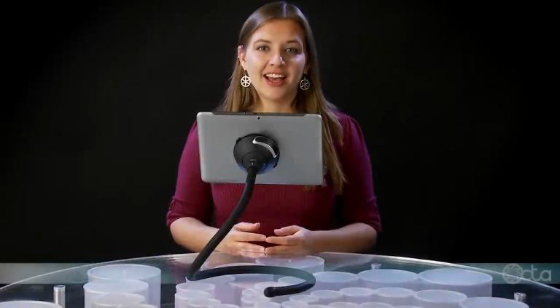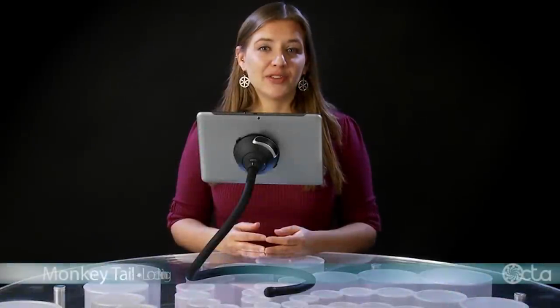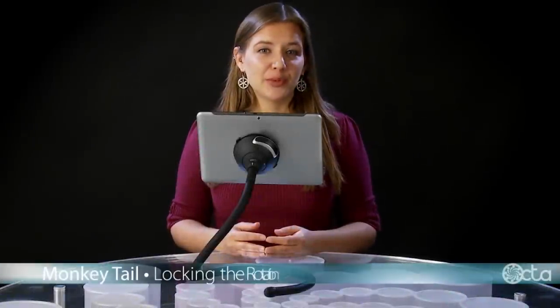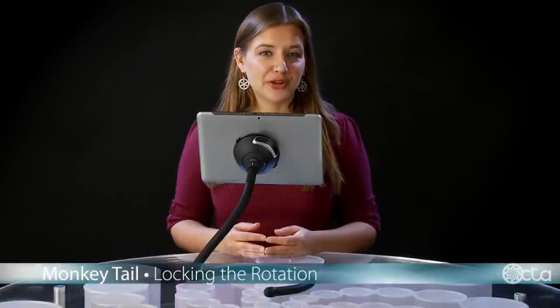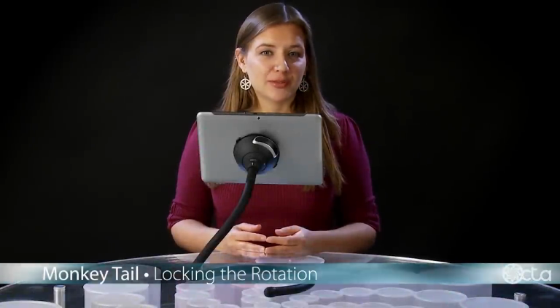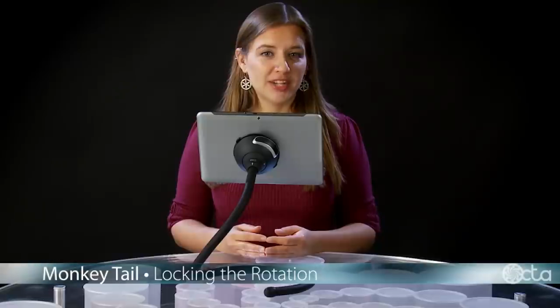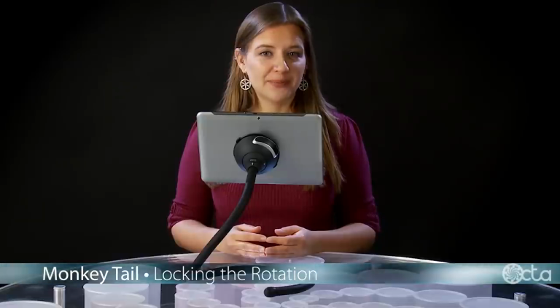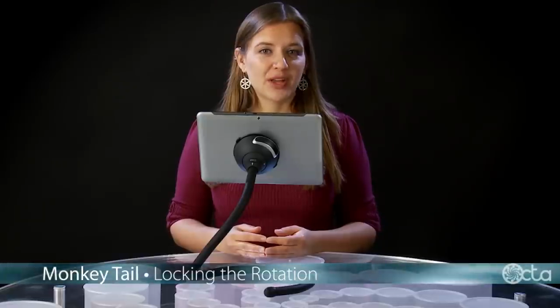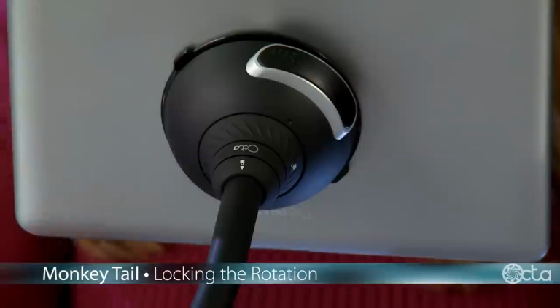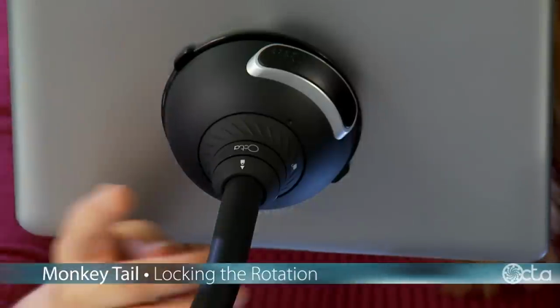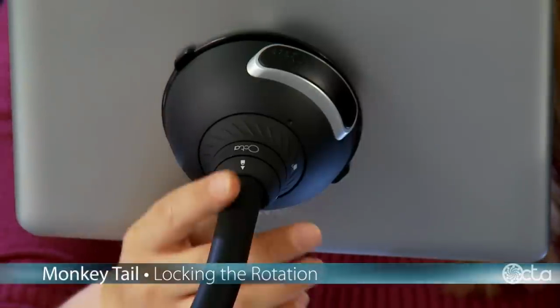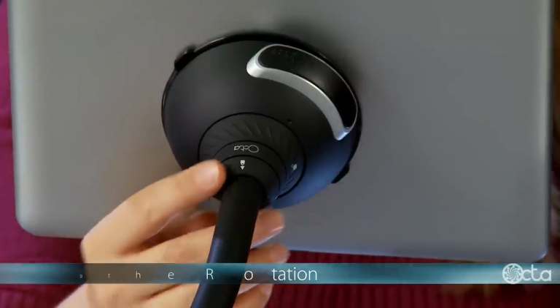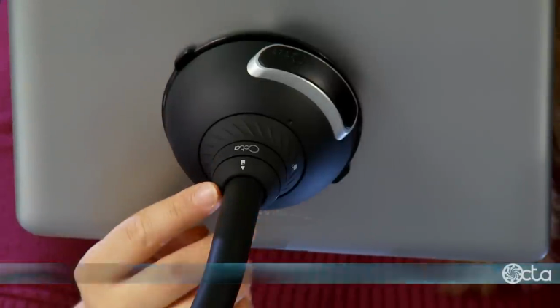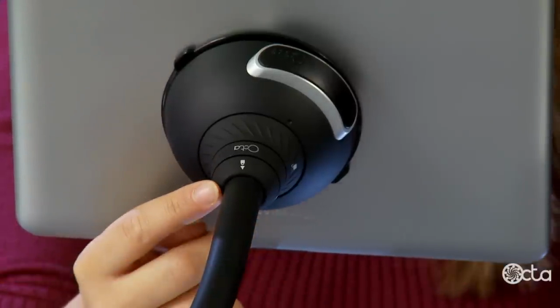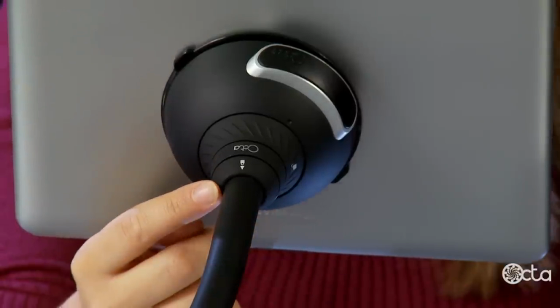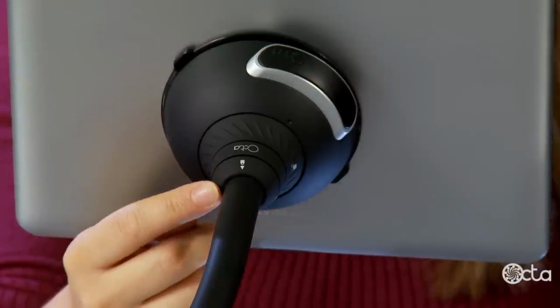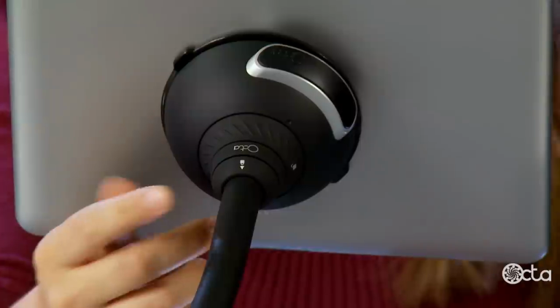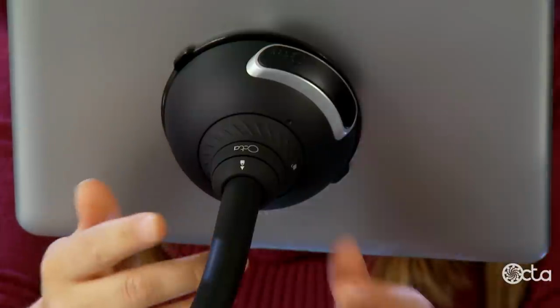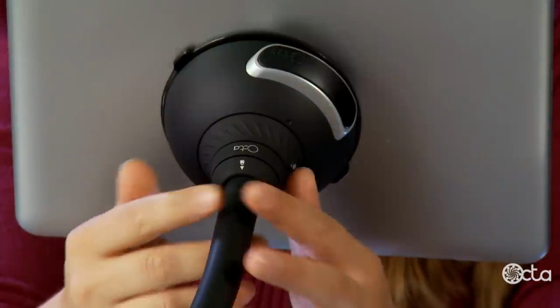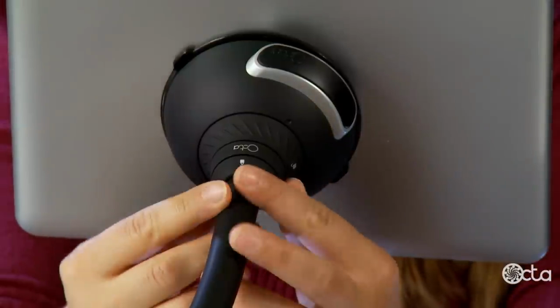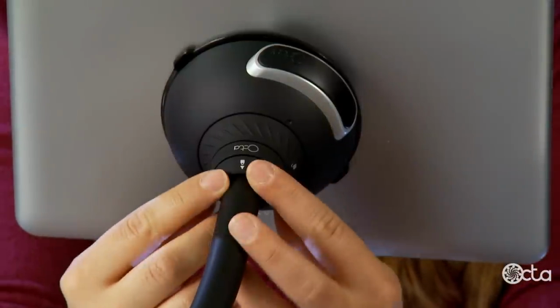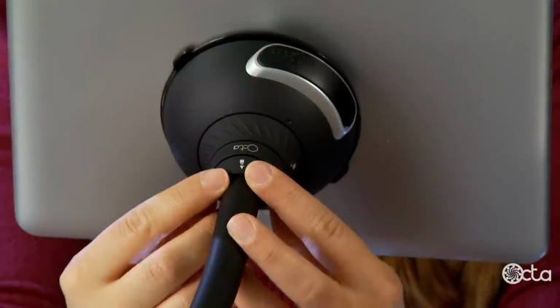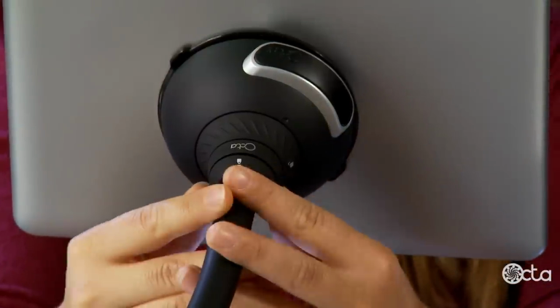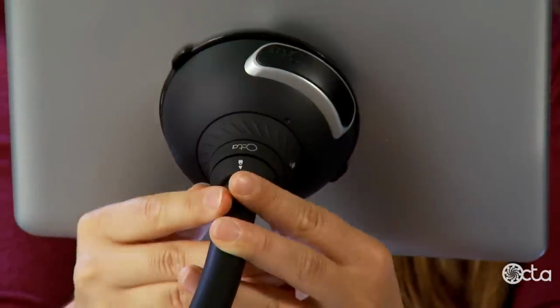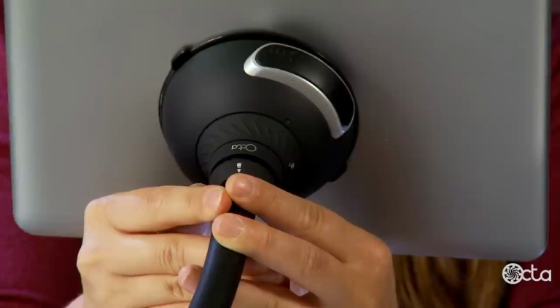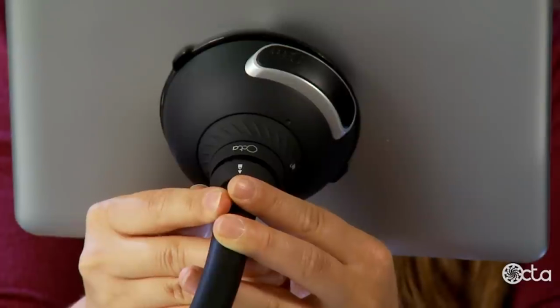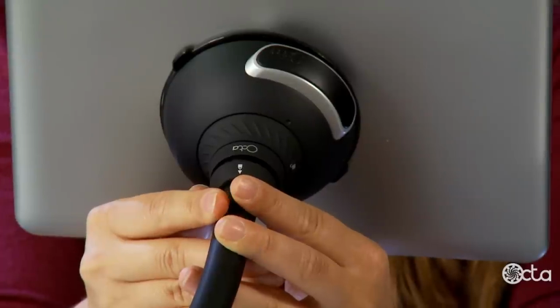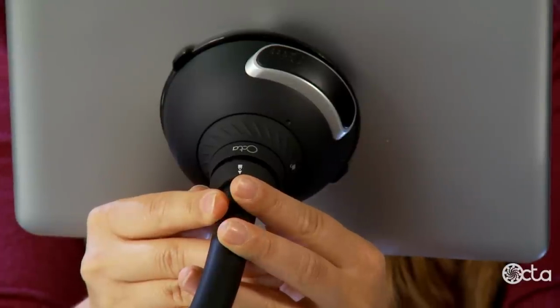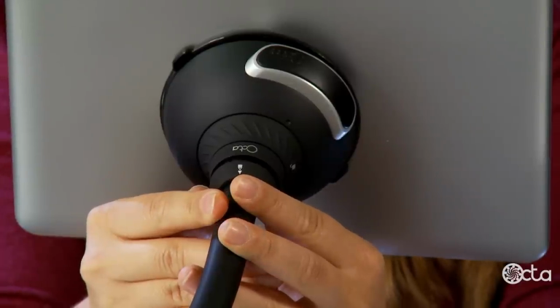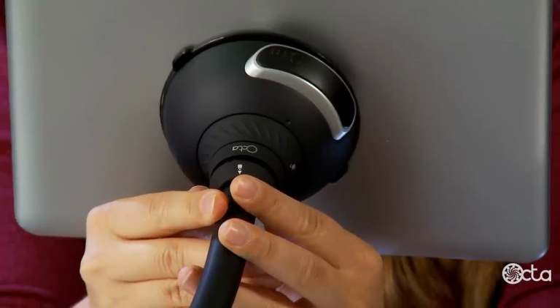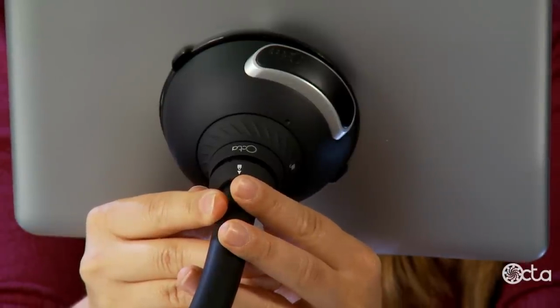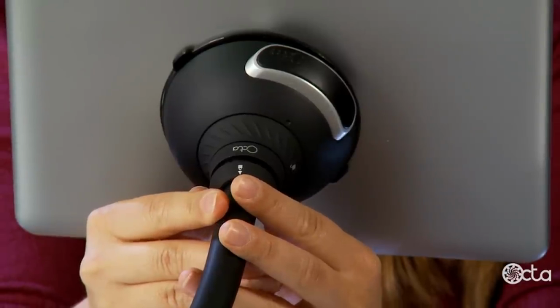If you'd like to prevent your device from rotating, use the rotation lock. Slide the top ring away from the base until it clicks. You may need to use your fingernails.